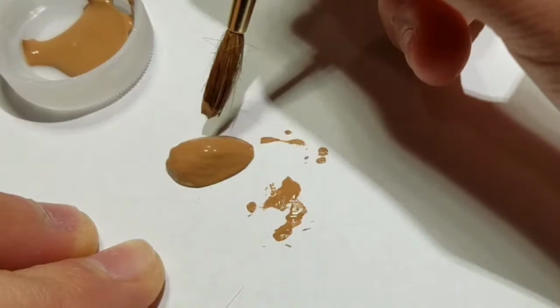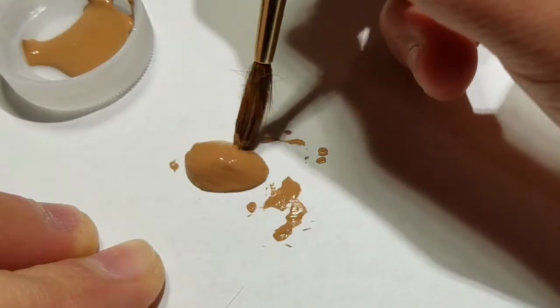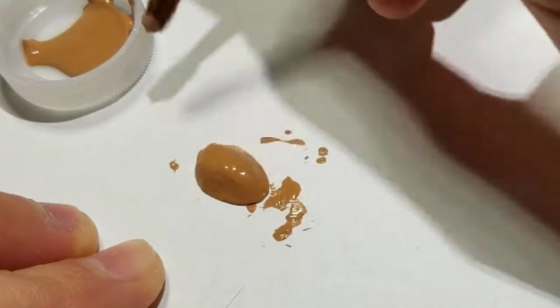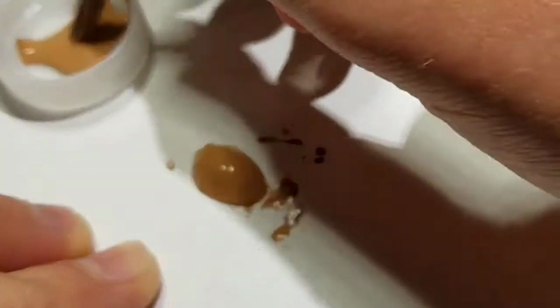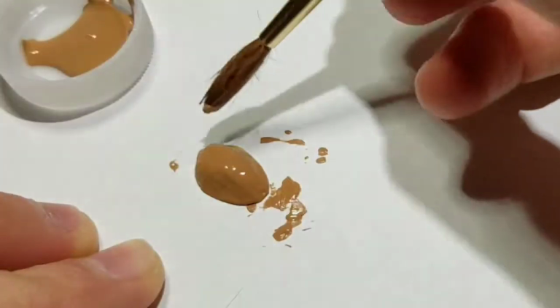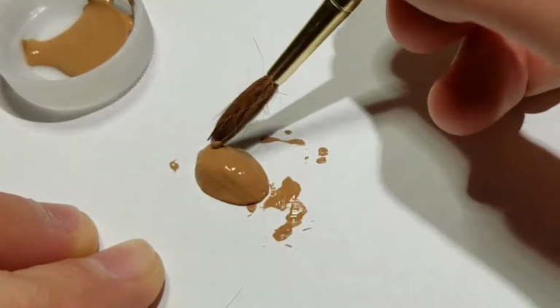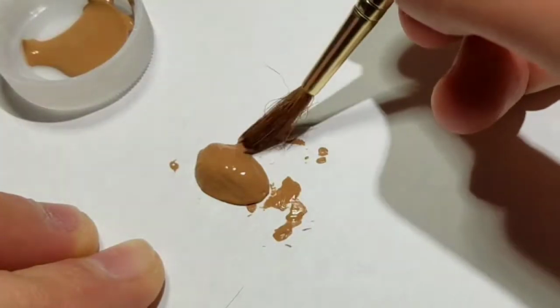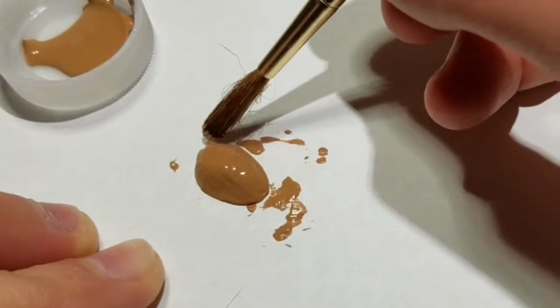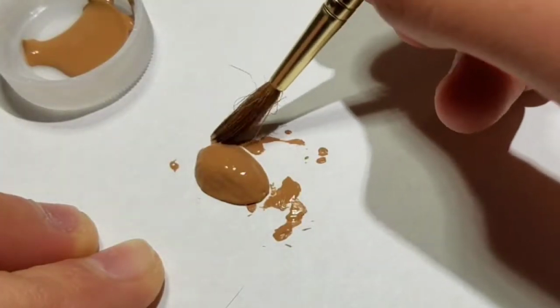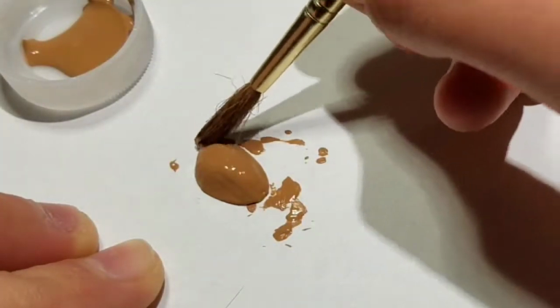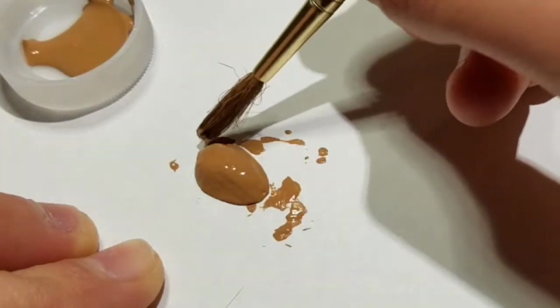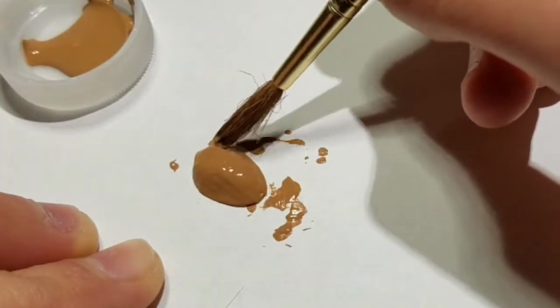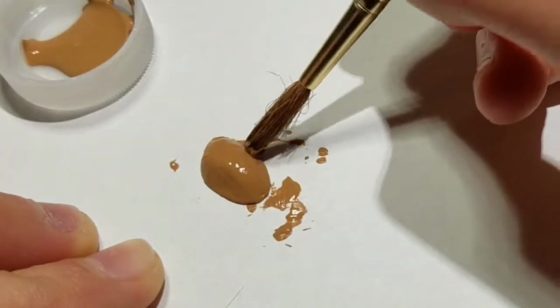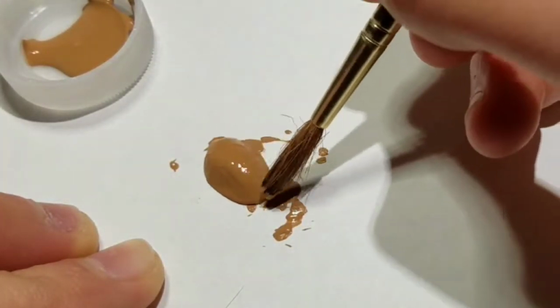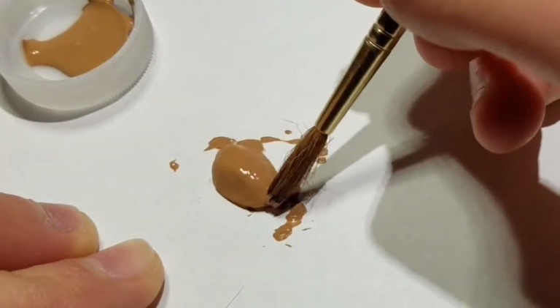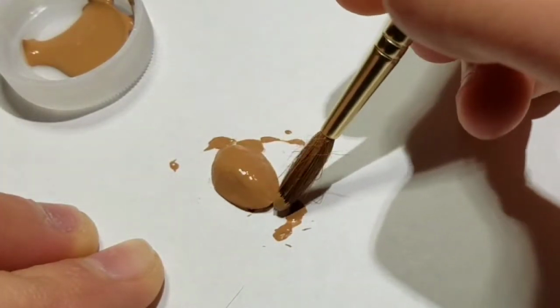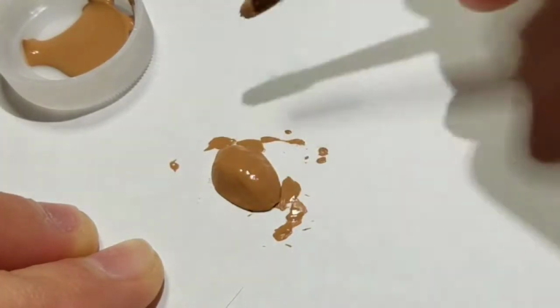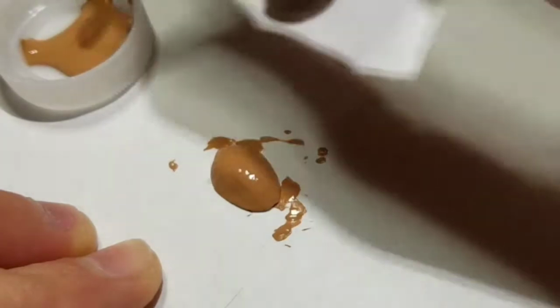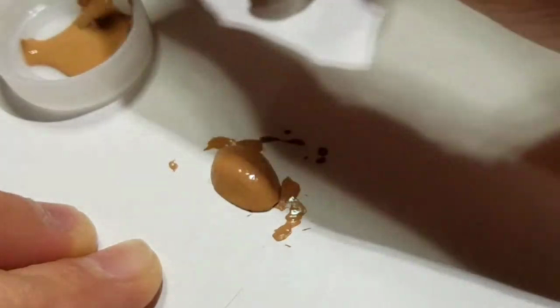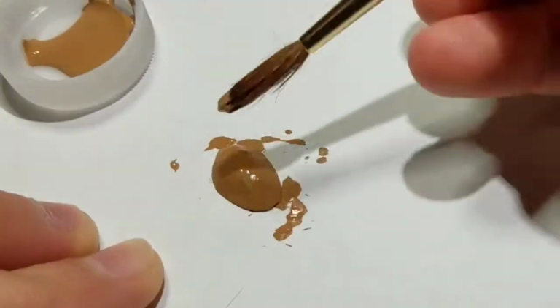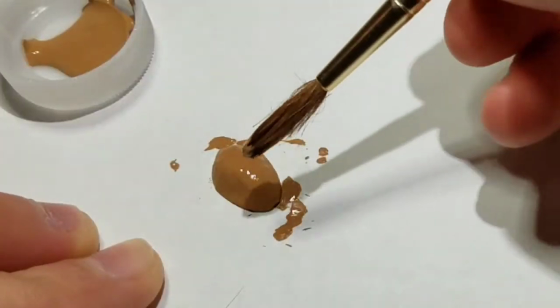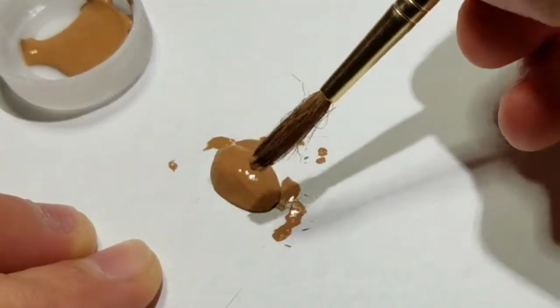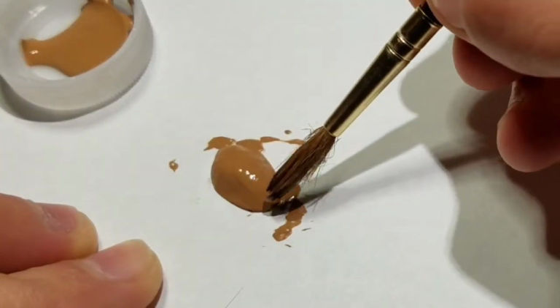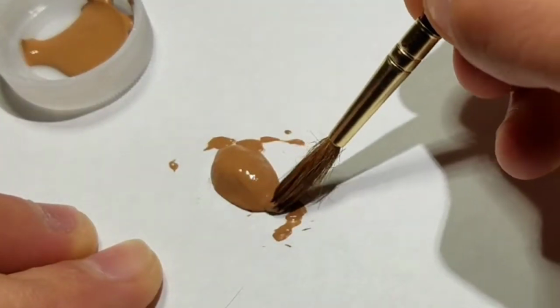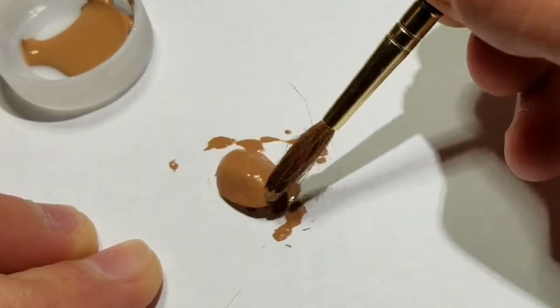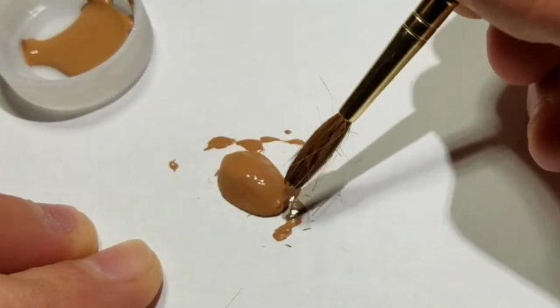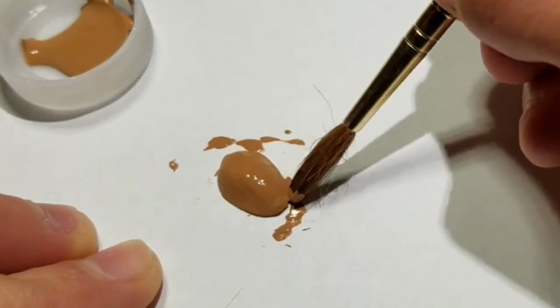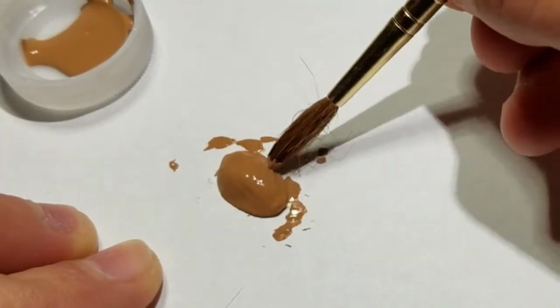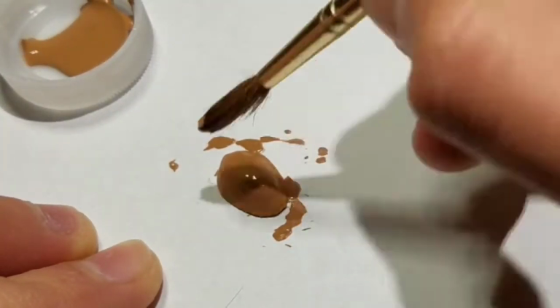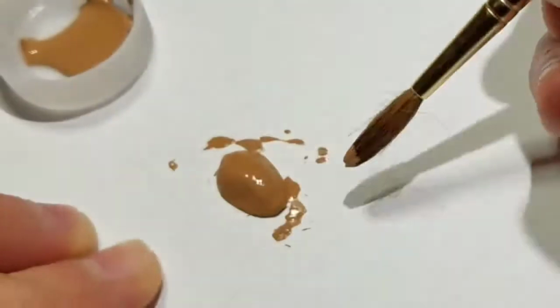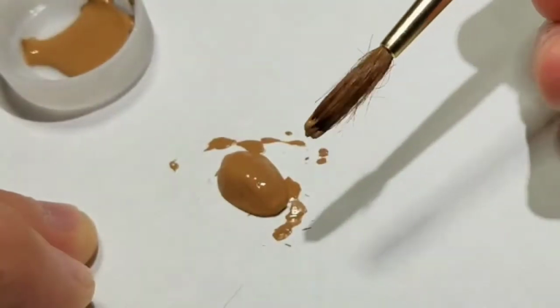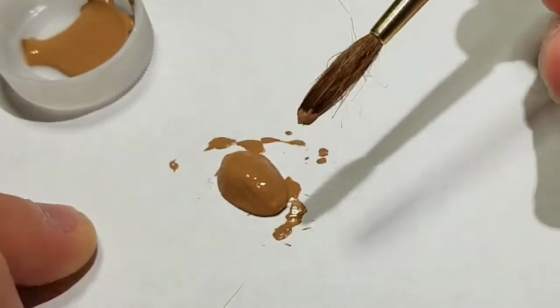Having a piece of newsprint or just scrap paper under it helps deal with the mess. Once it's nice and covered, go ahead and set it away to dry.